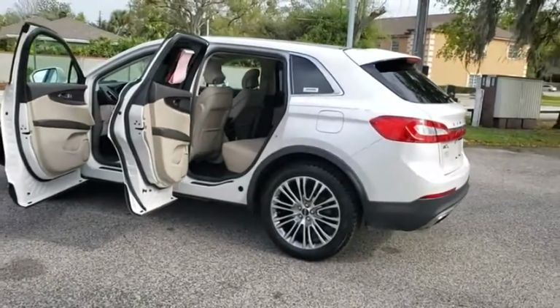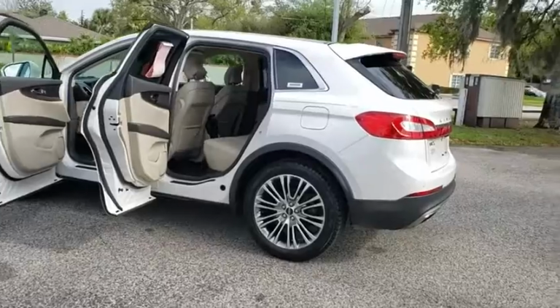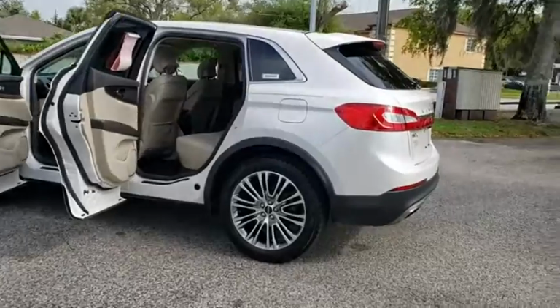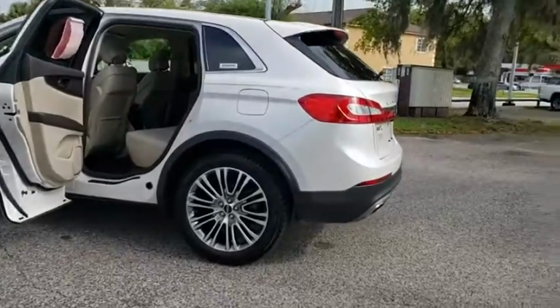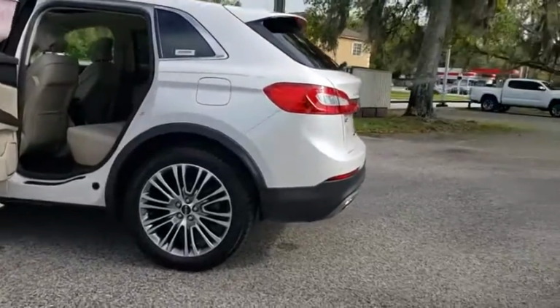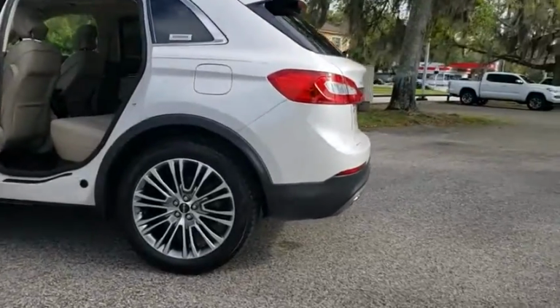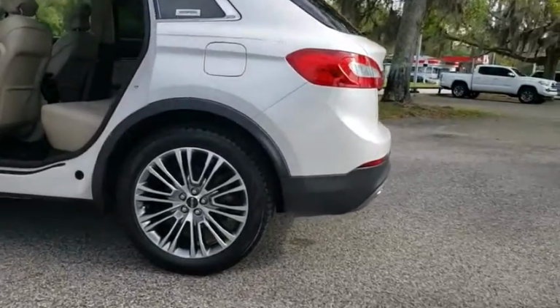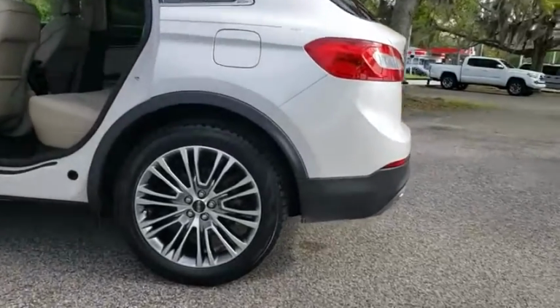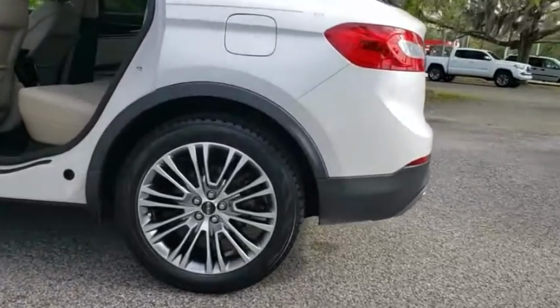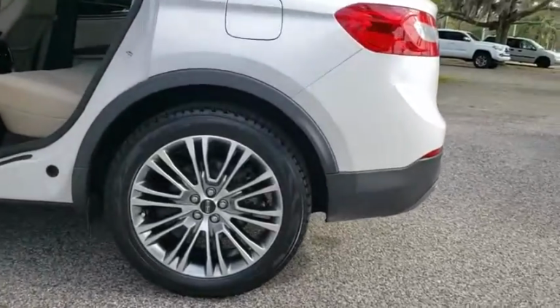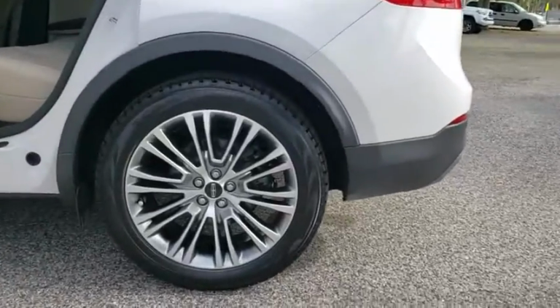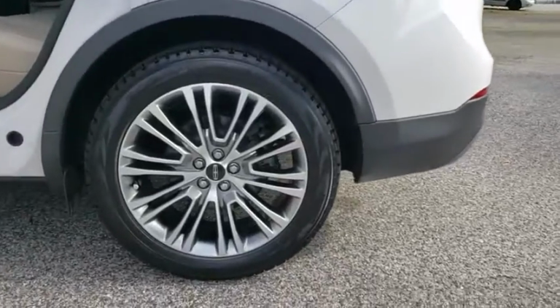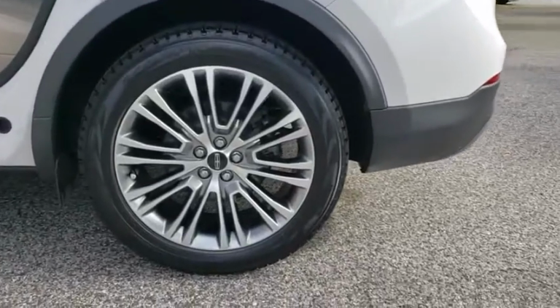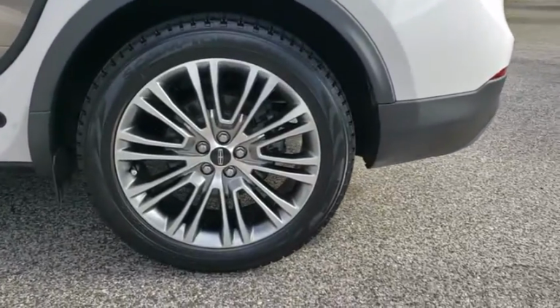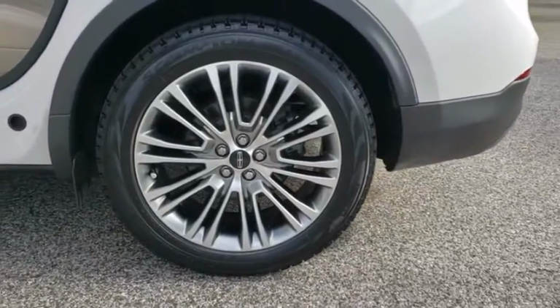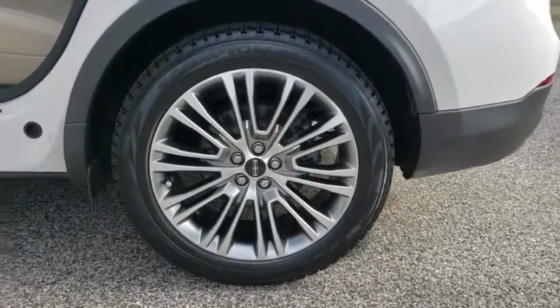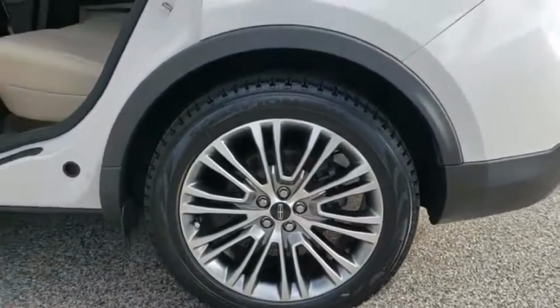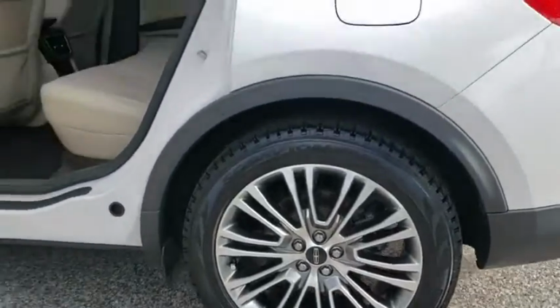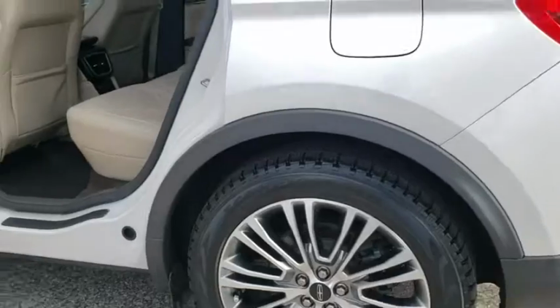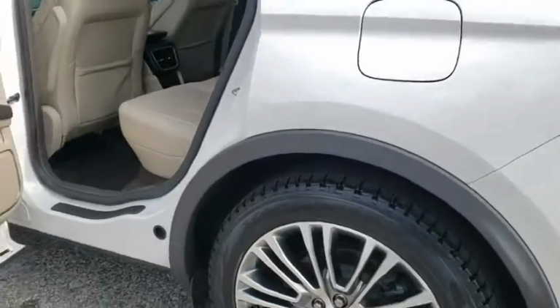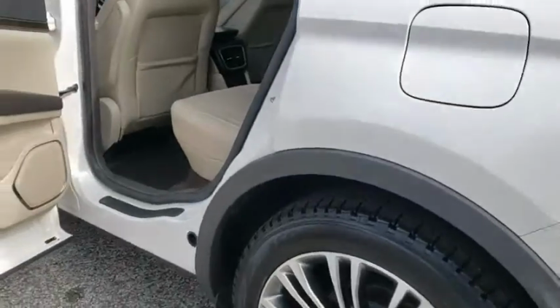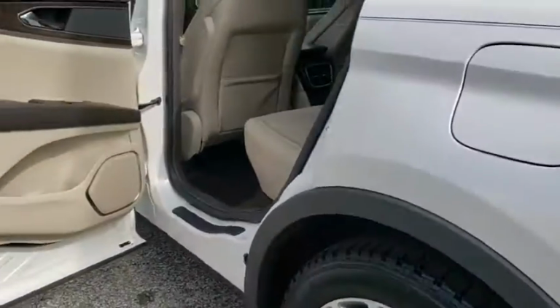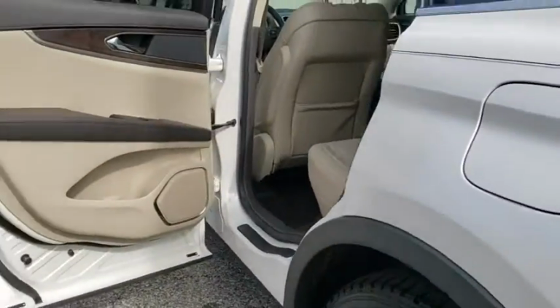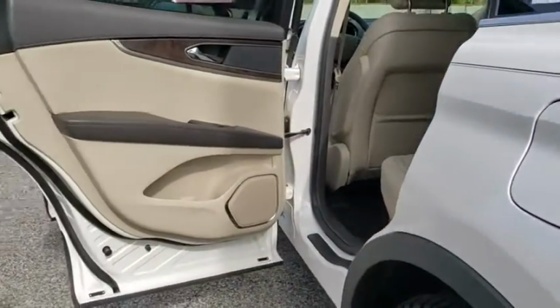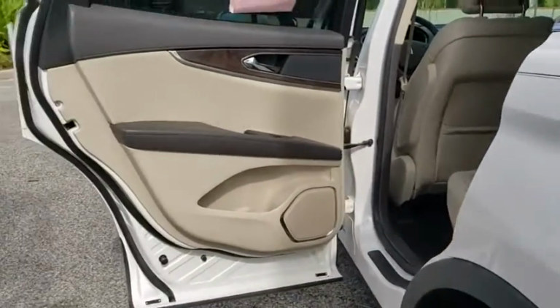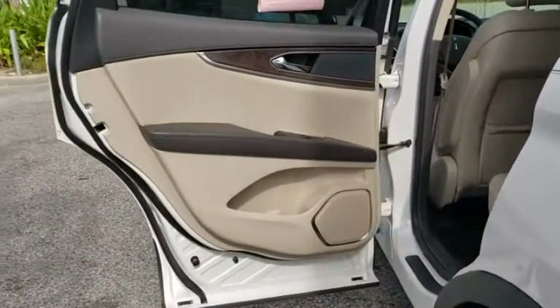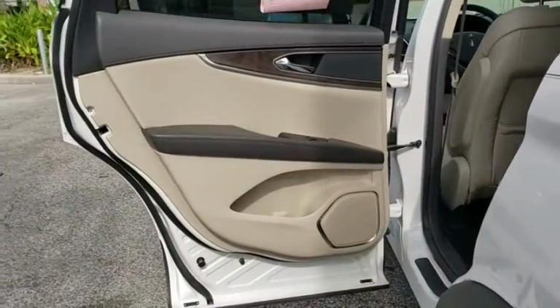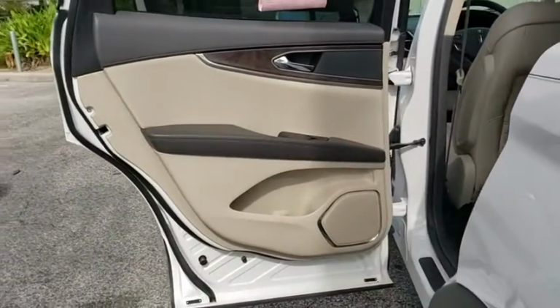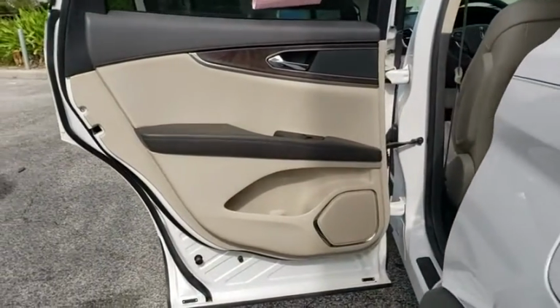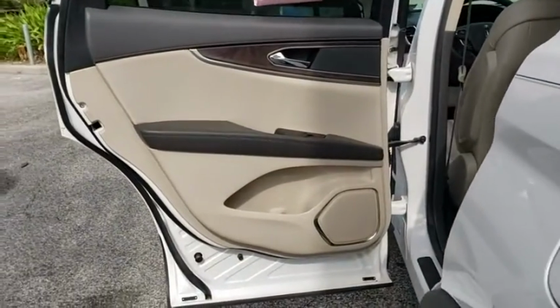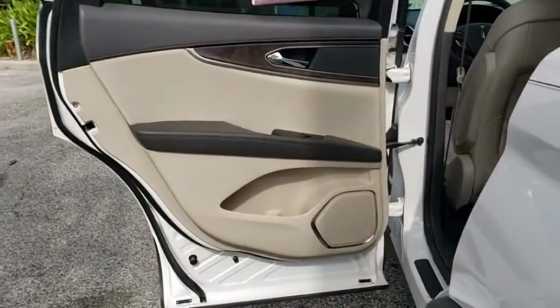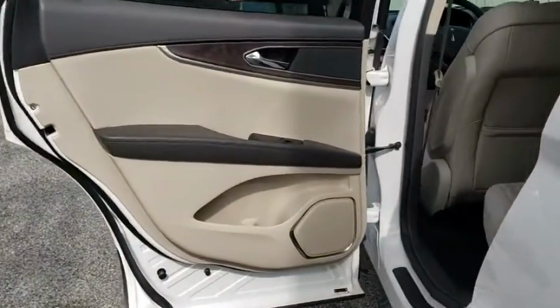Bluetooth, leather wrapped steering wheel, adjustable steering wheel, power steering, keyless start, floor mats, auto dimming rear view mirror, cruise control, aluminum wheels.